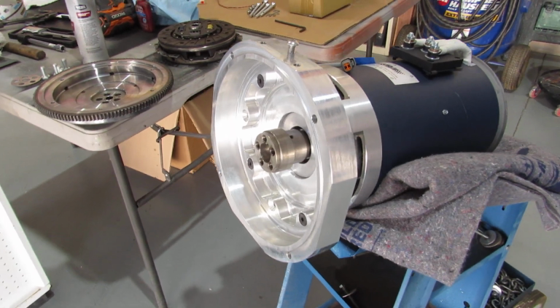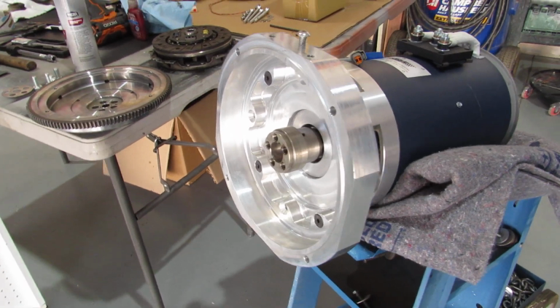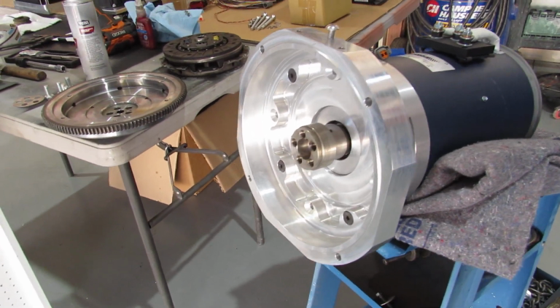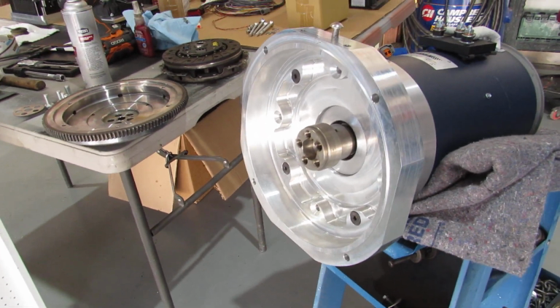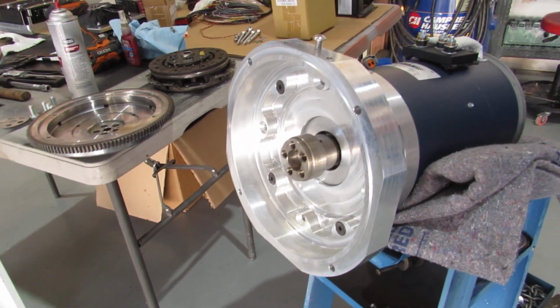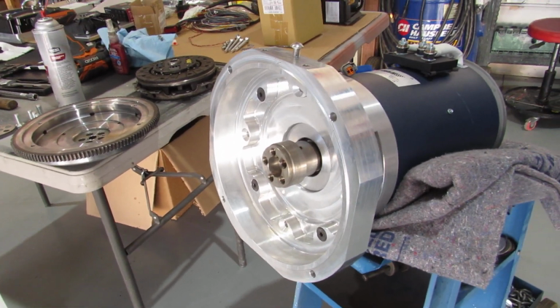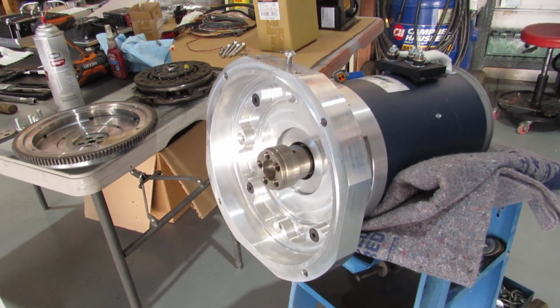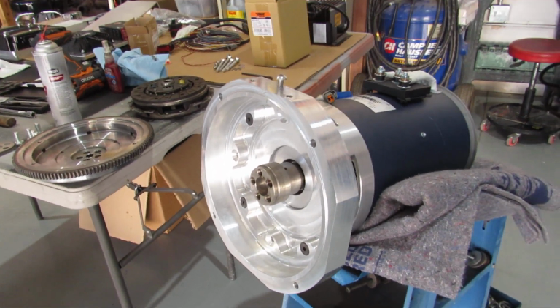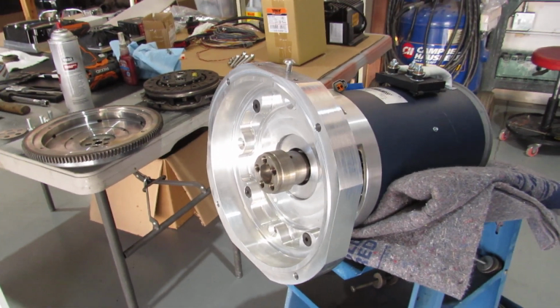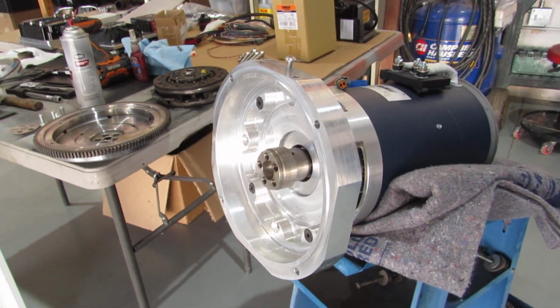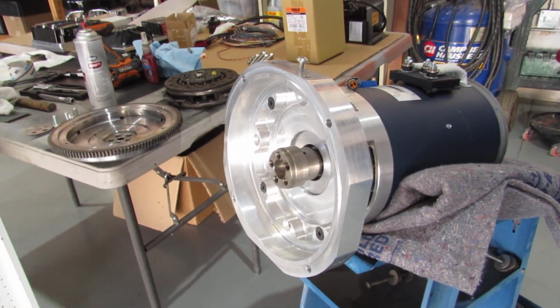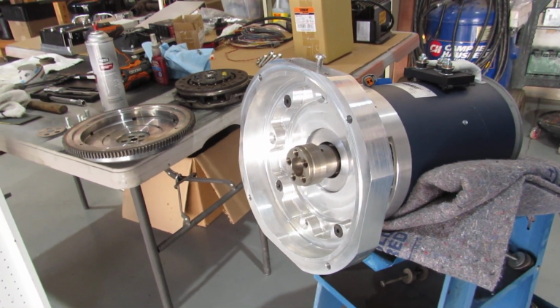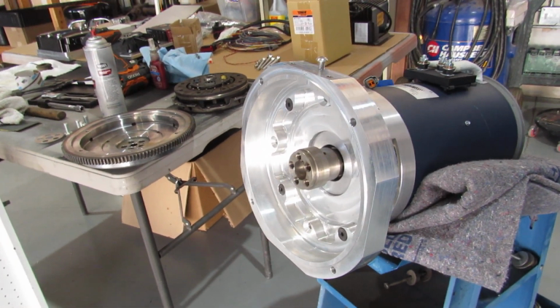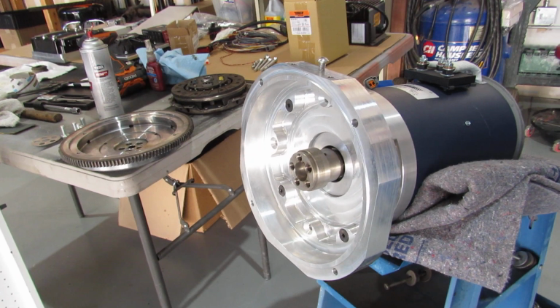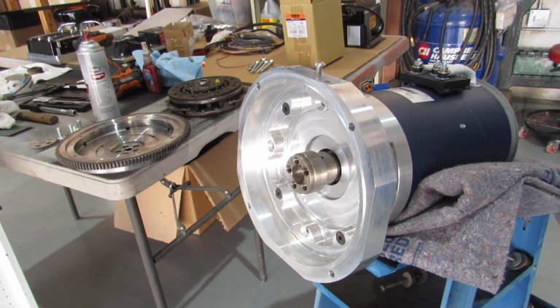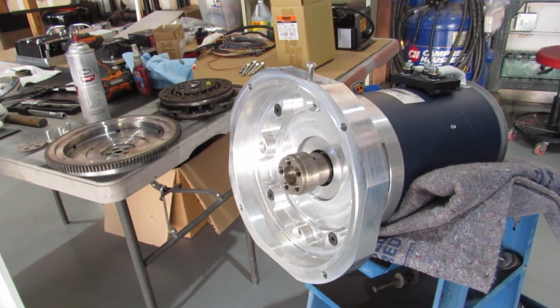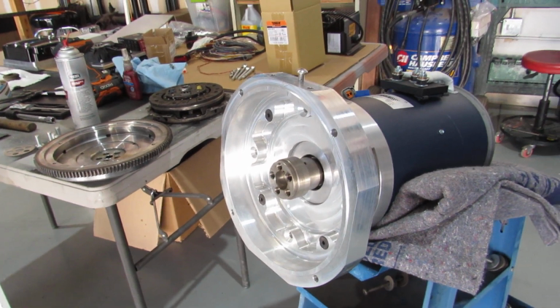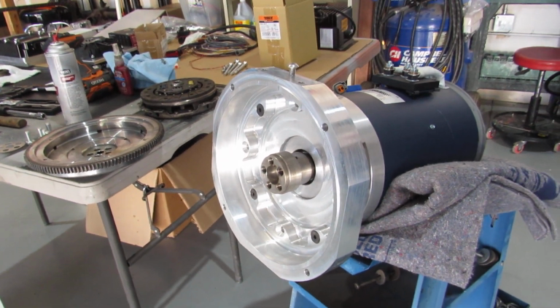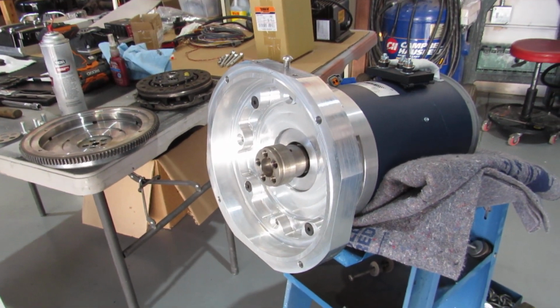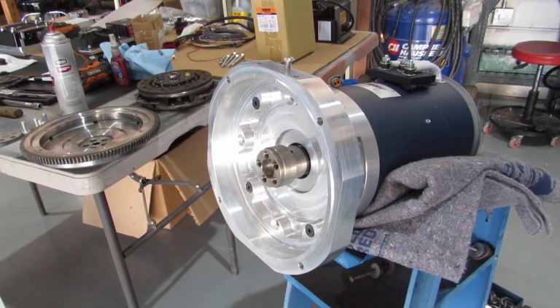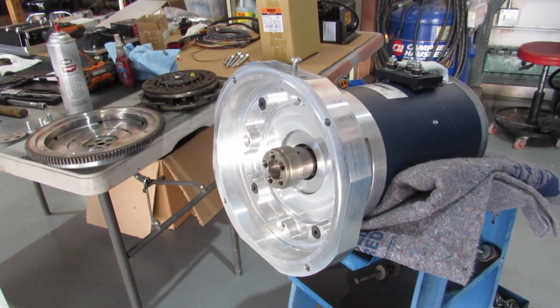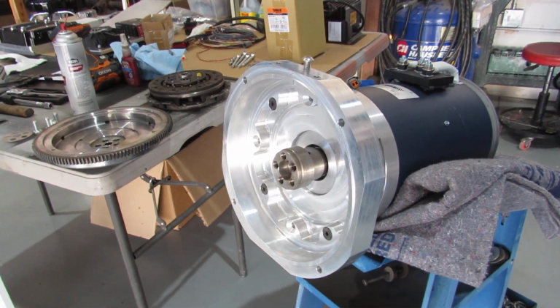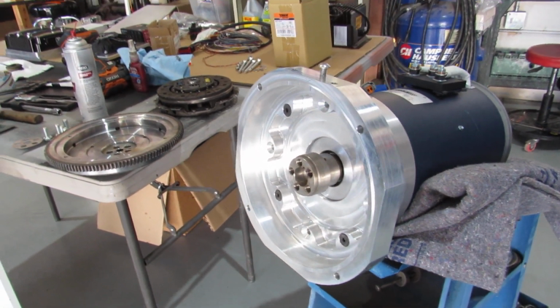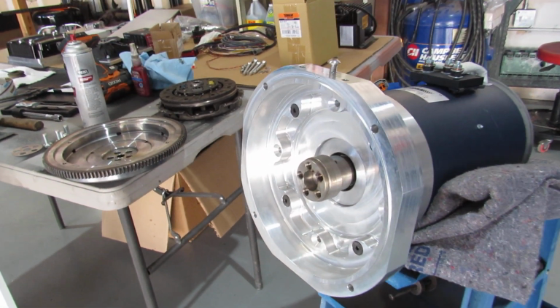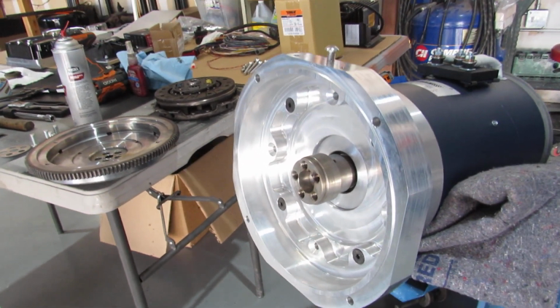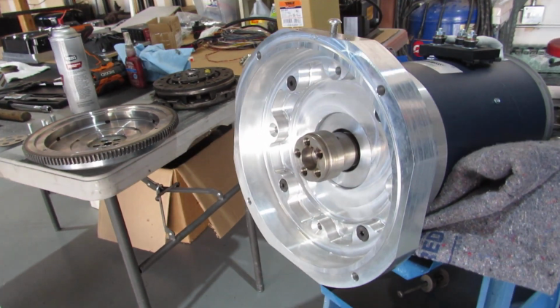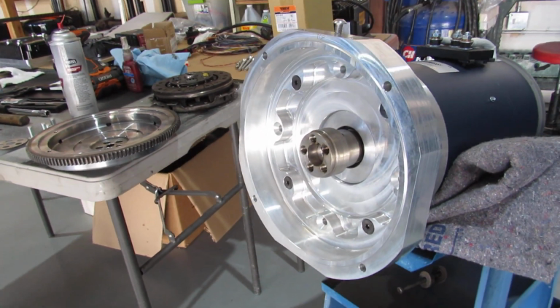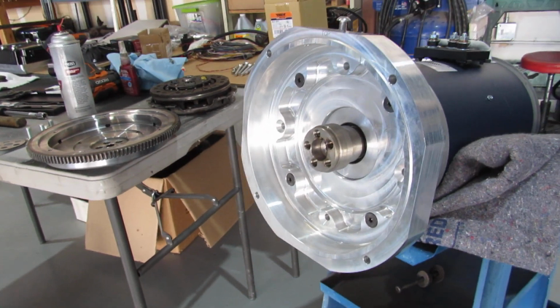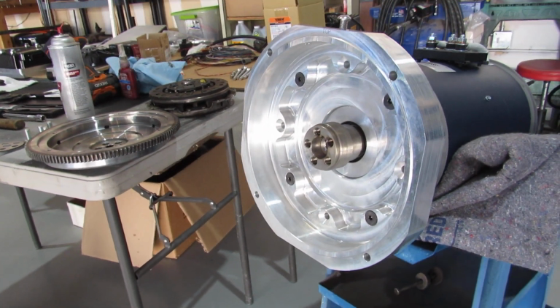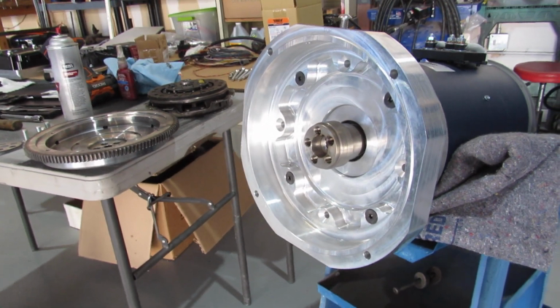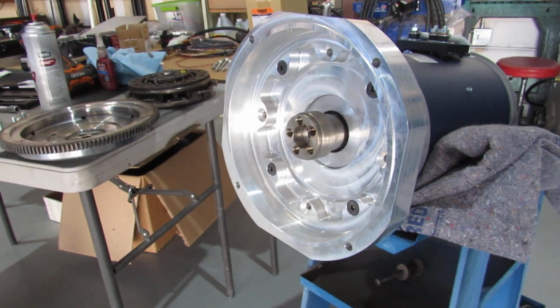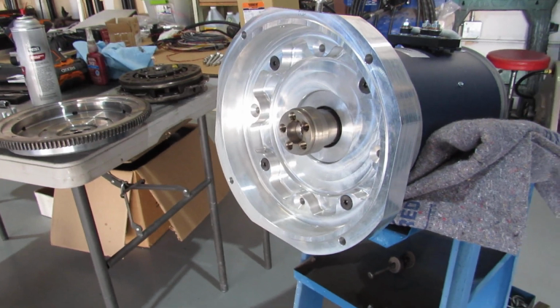Alright, here's a quick update on our EV conversion for our 71 VW Super Beetle. Back in the hangar and ready to get back at it again.